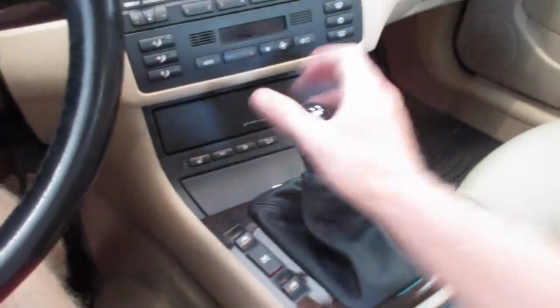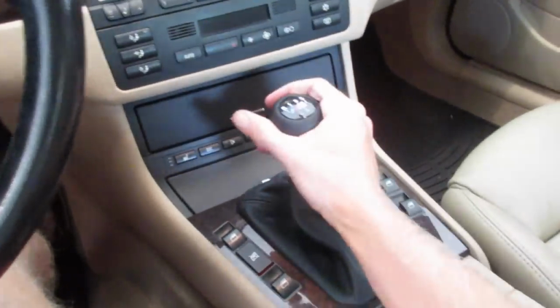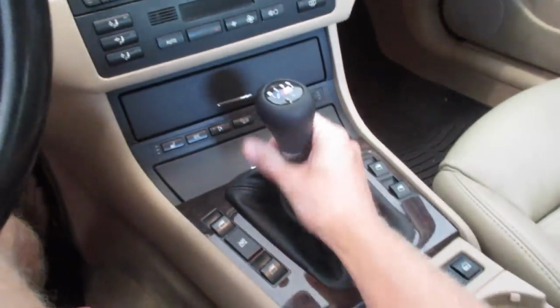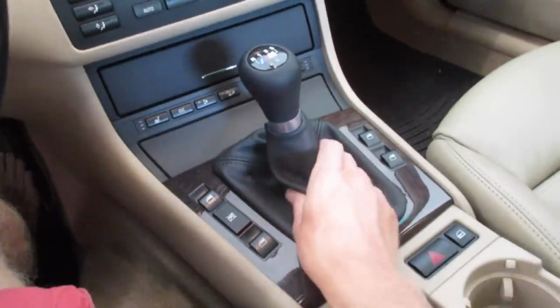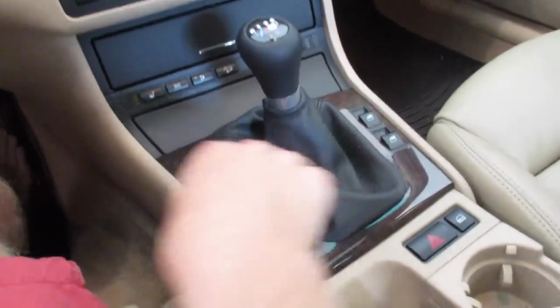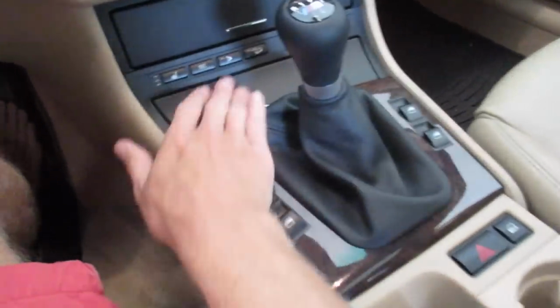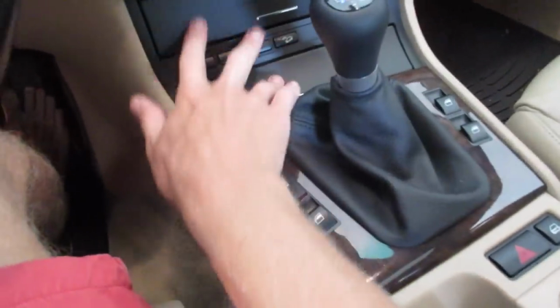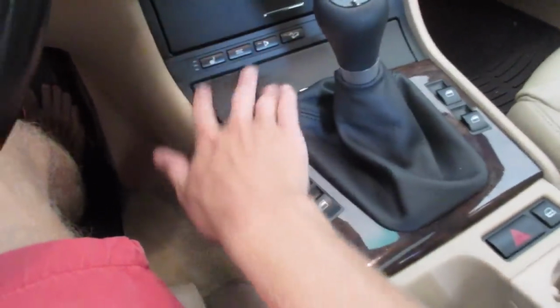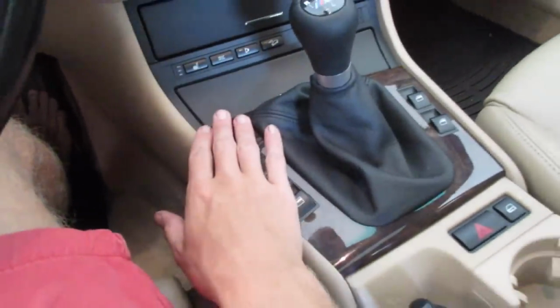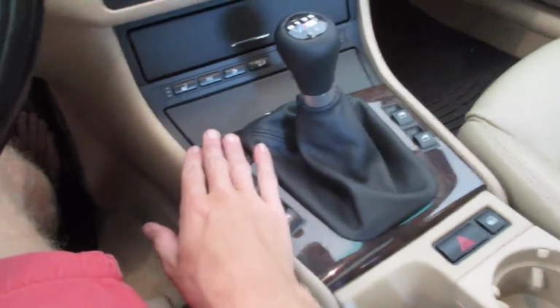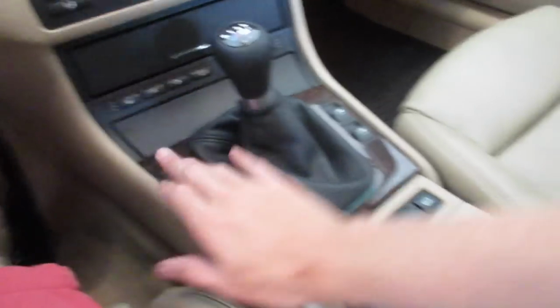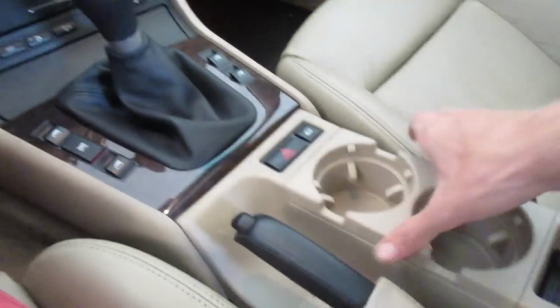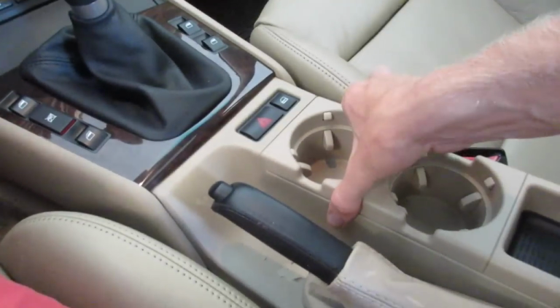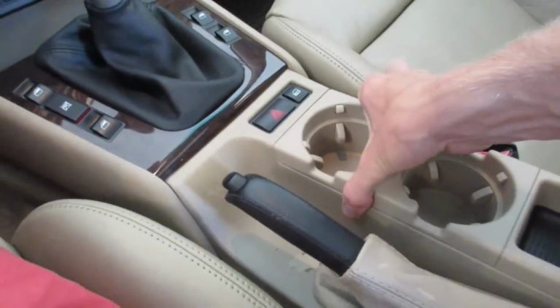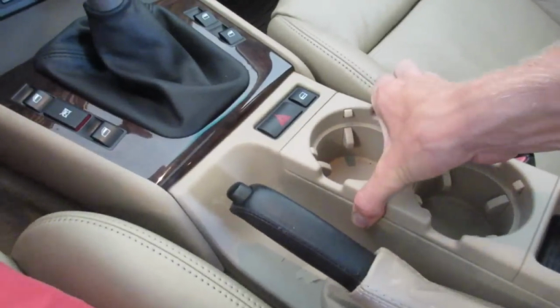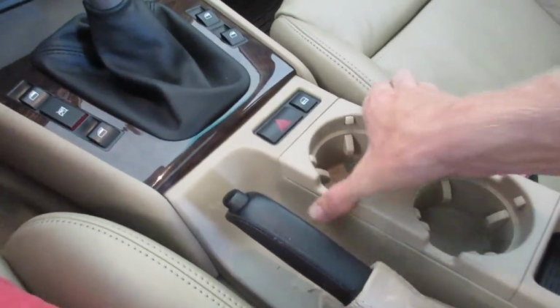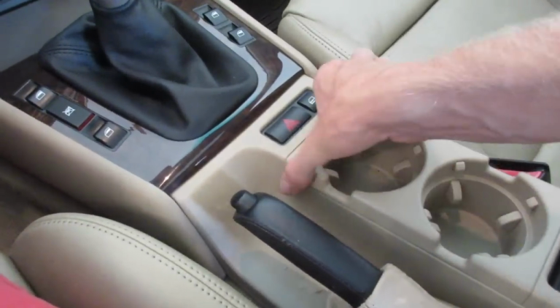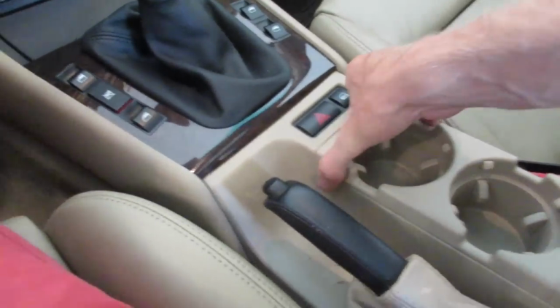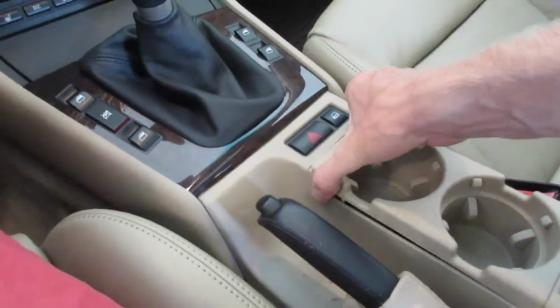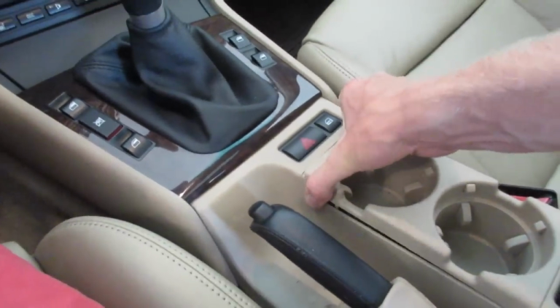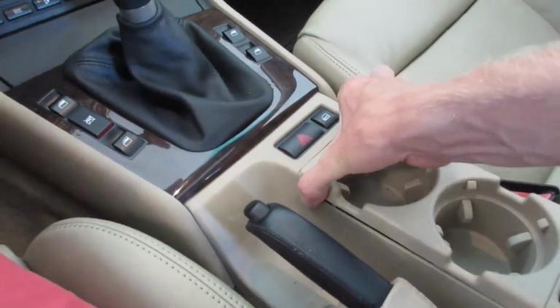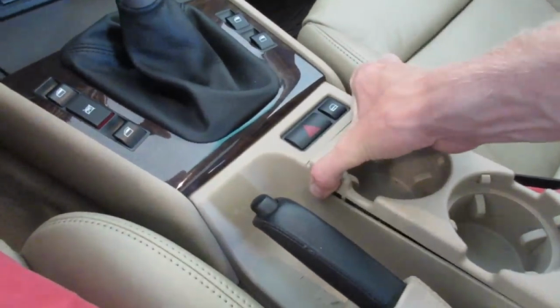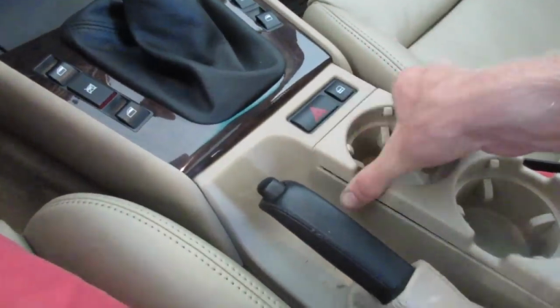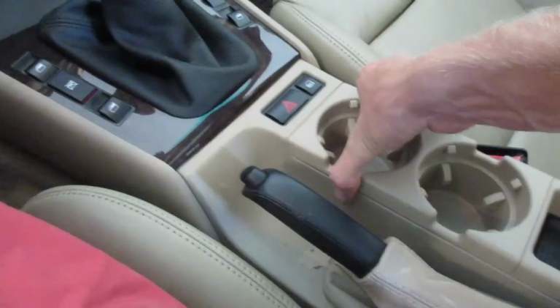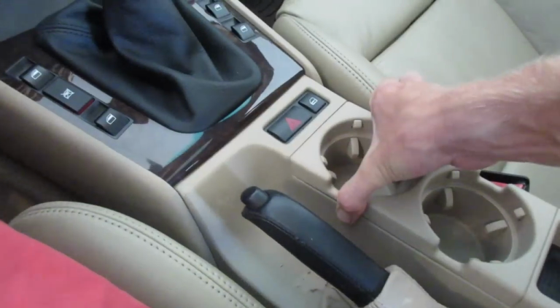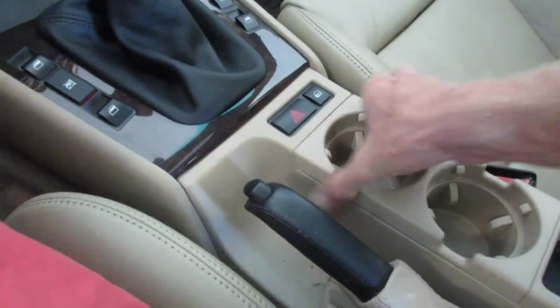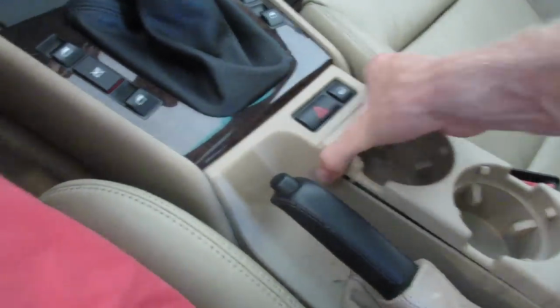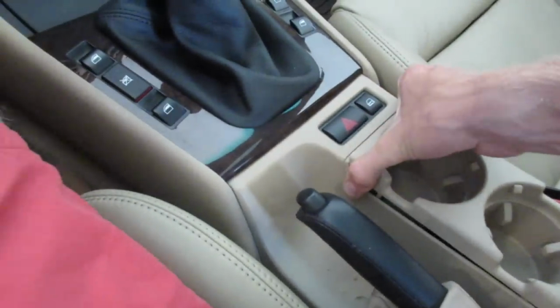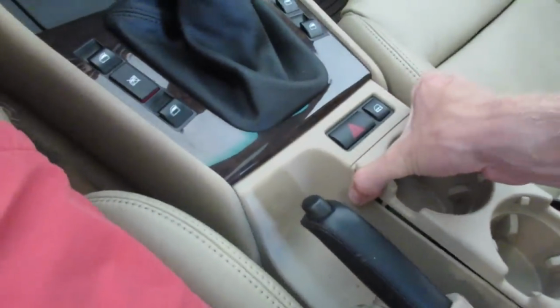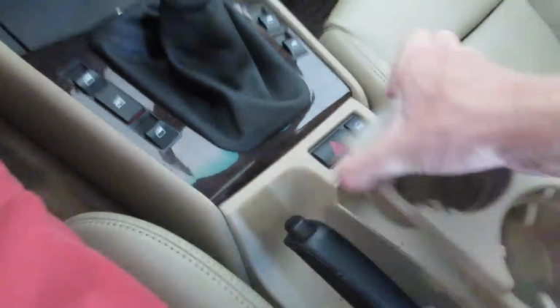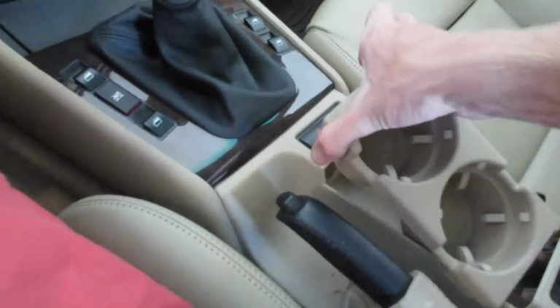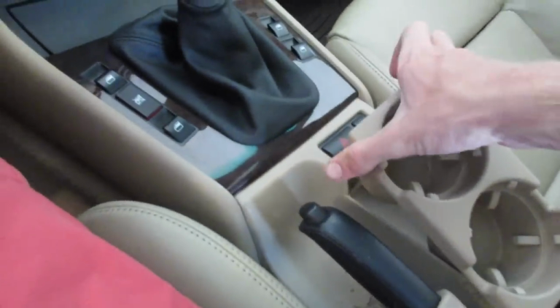I've already done the shifter and the boot and these little doors here, so that's gotten pretty nice. I've replaced the cup holders already, which incidentally is our first step of replacing the center console.